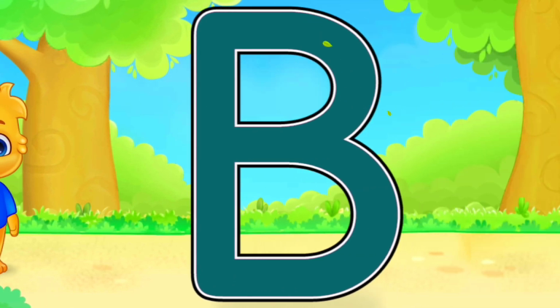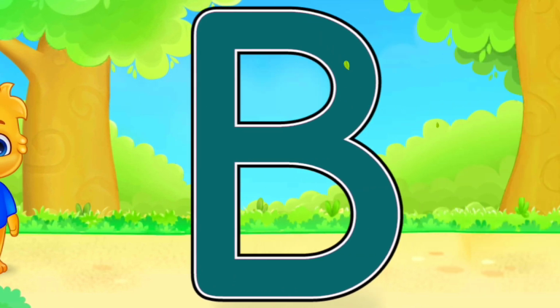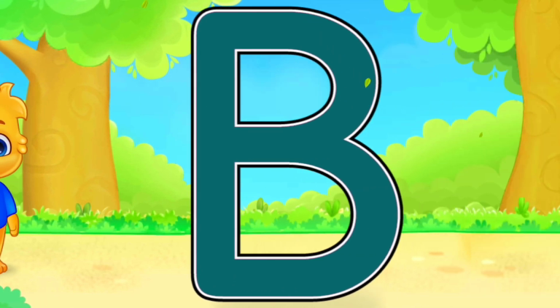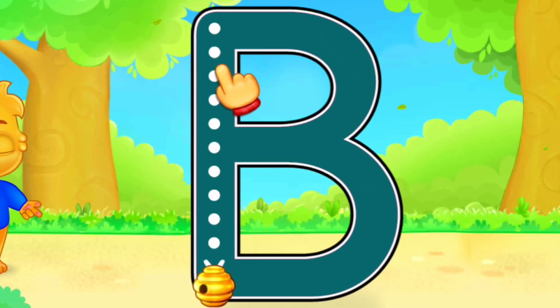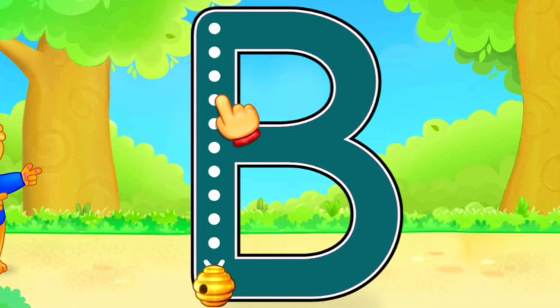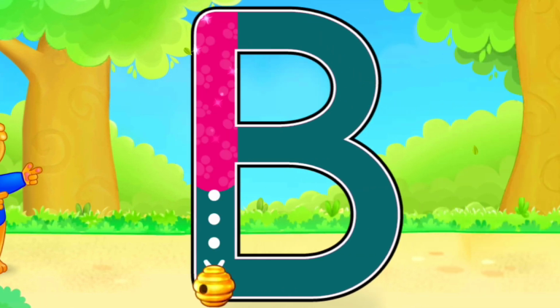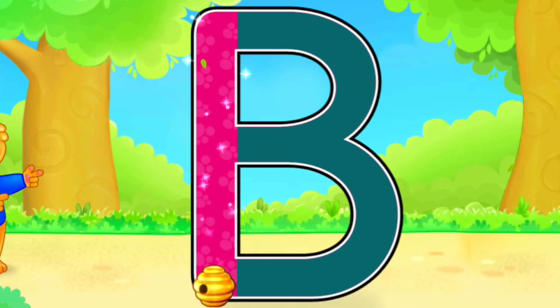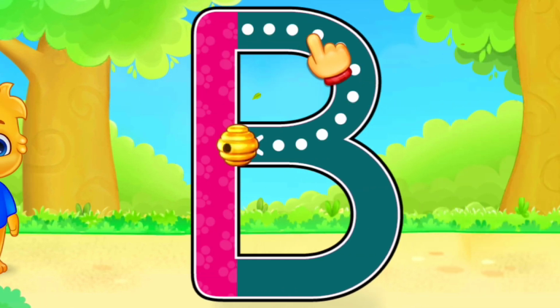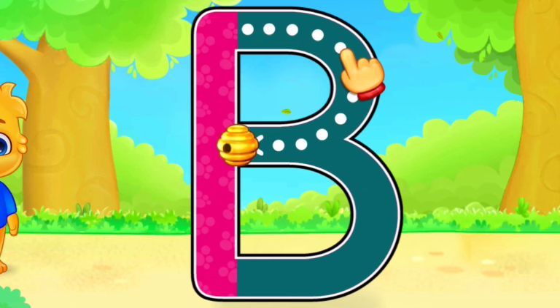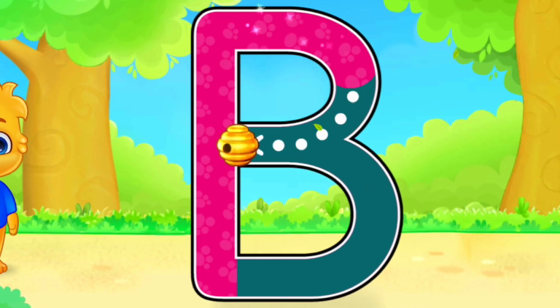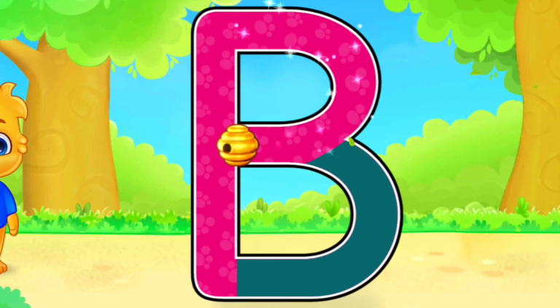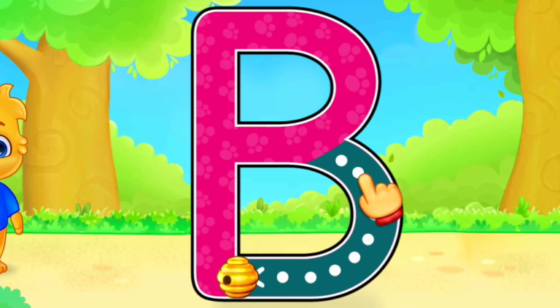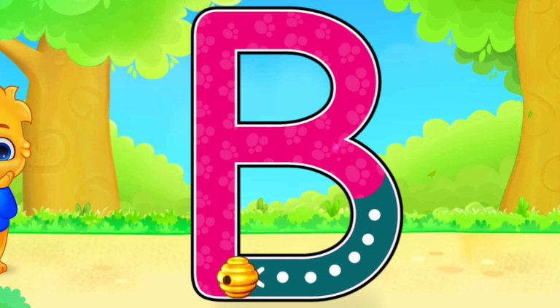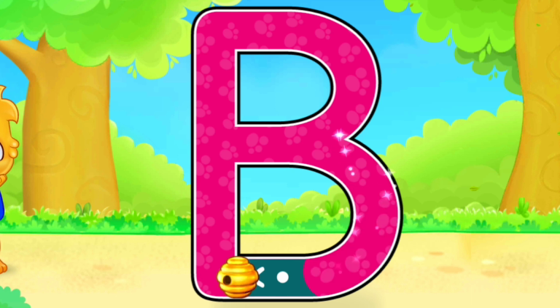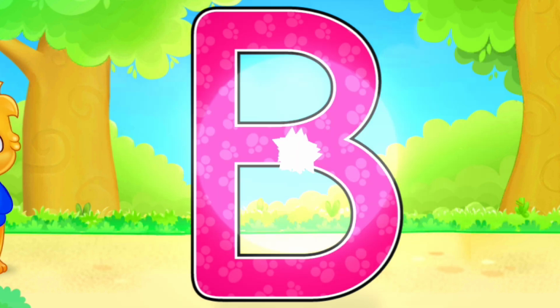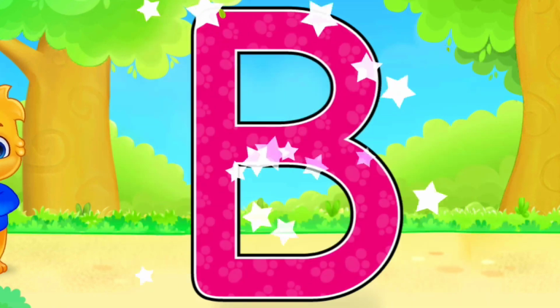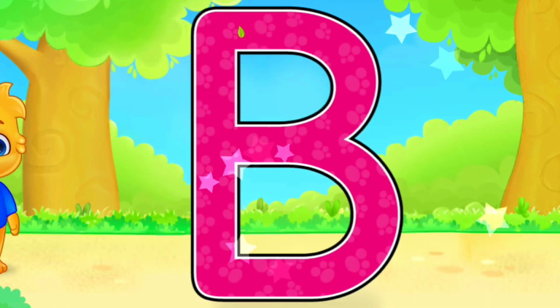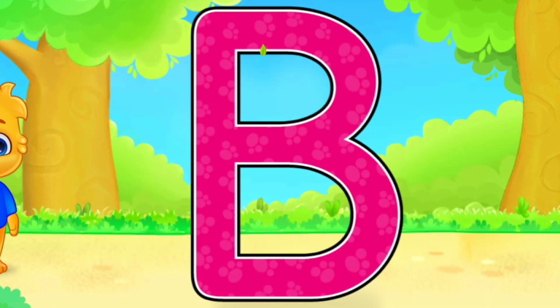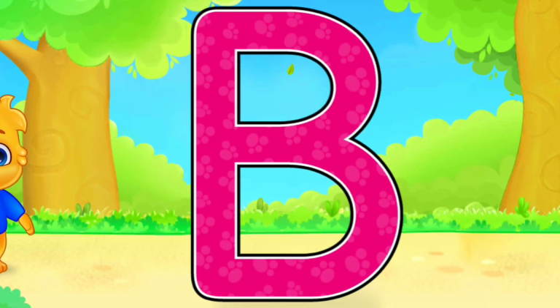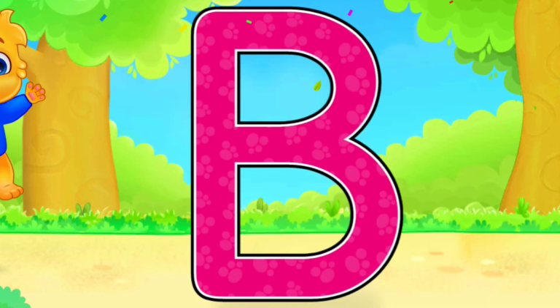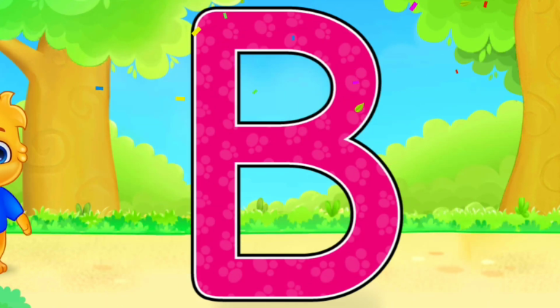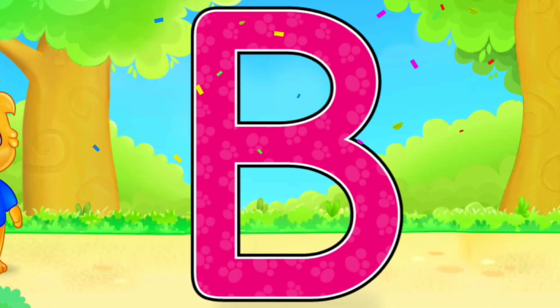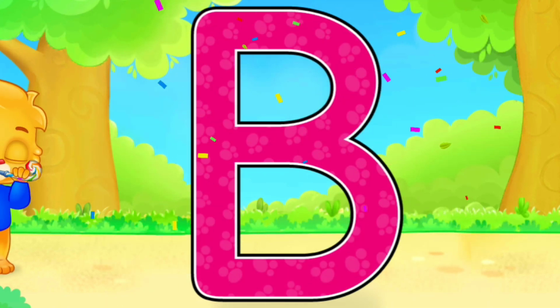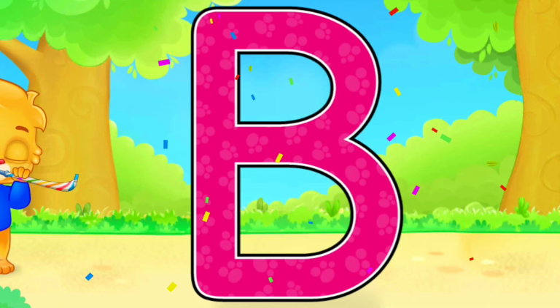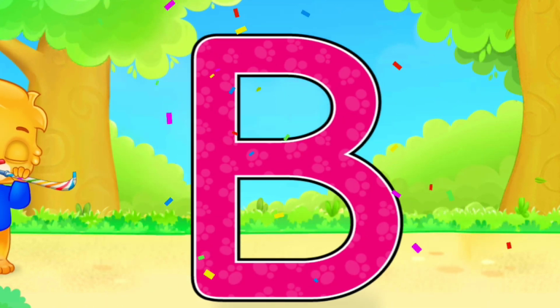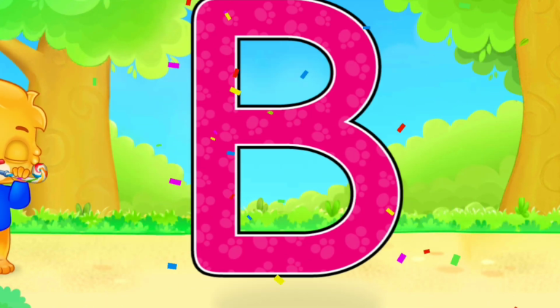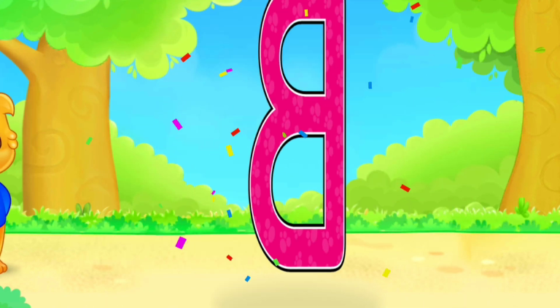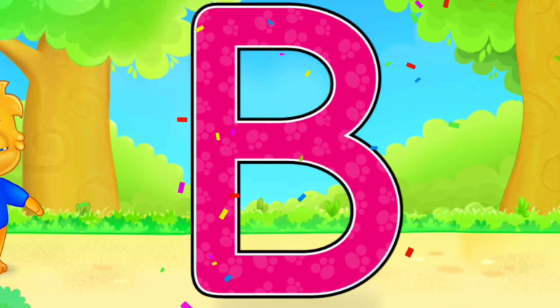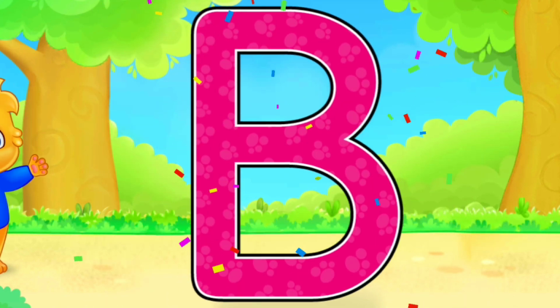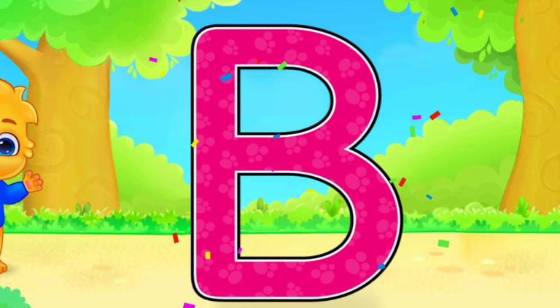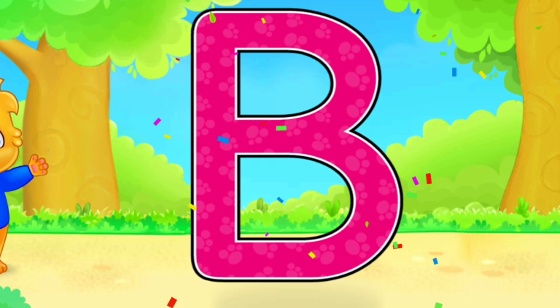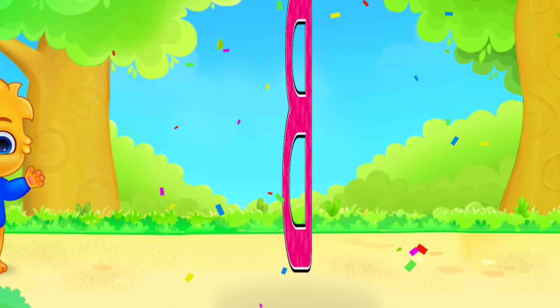B. Well done! Fantastic! Great! B is for Ball.